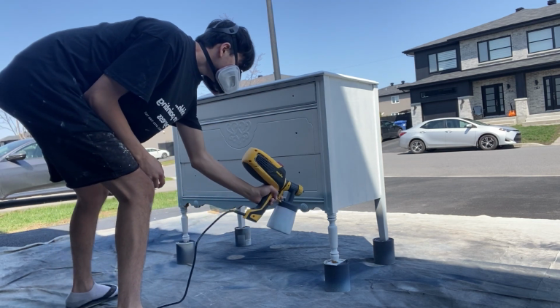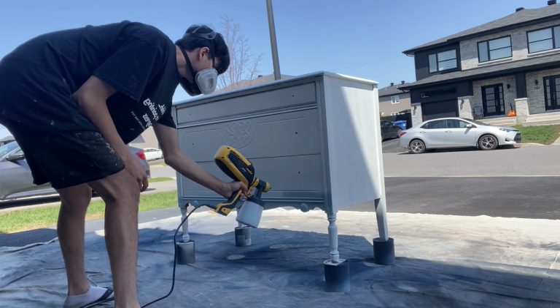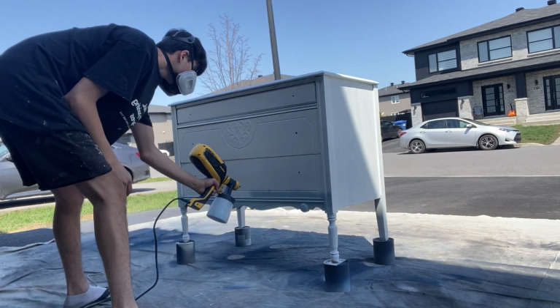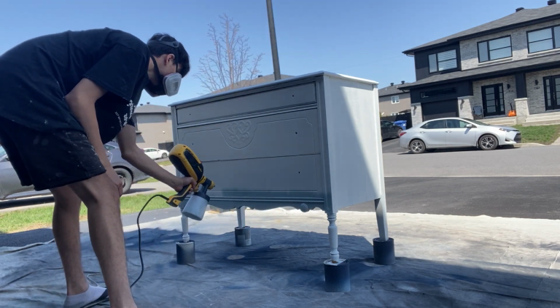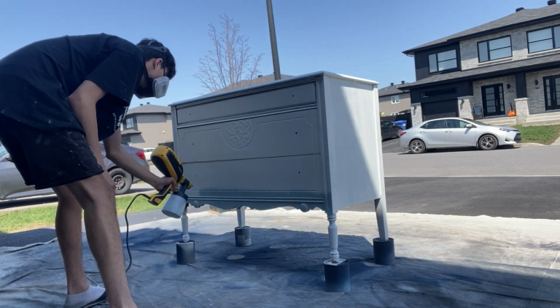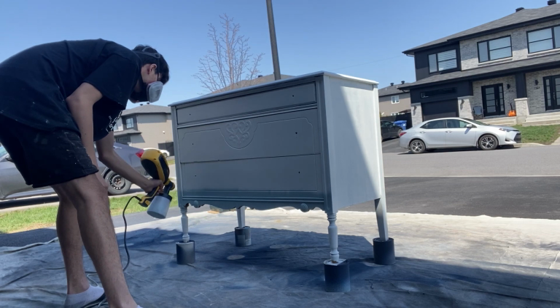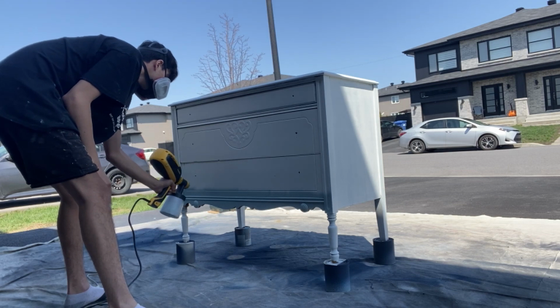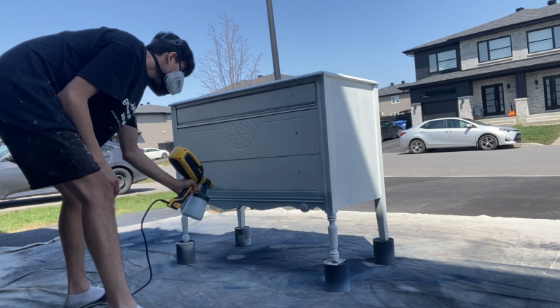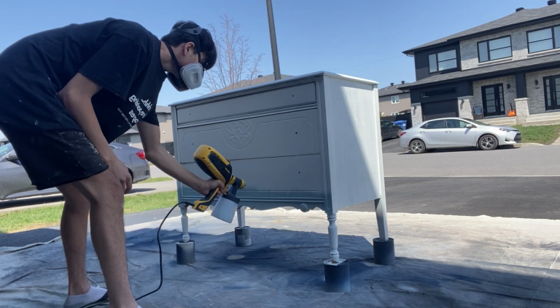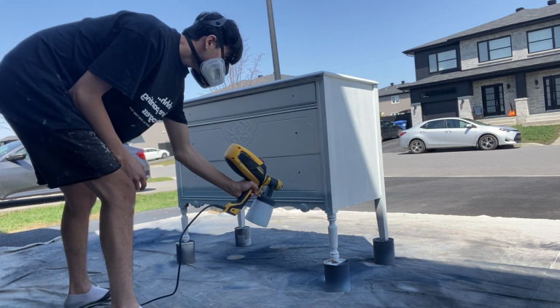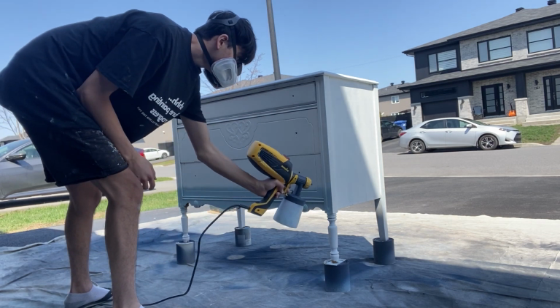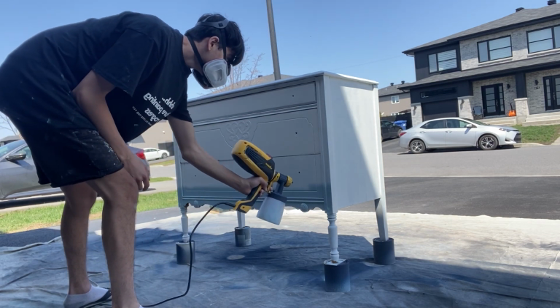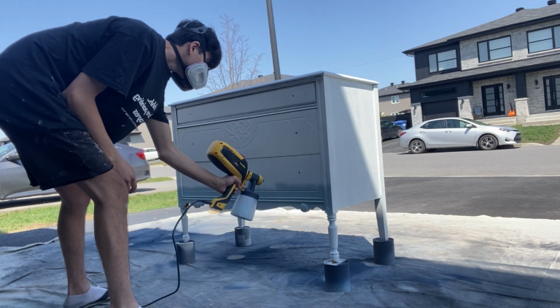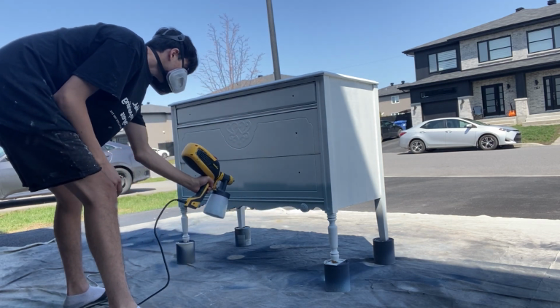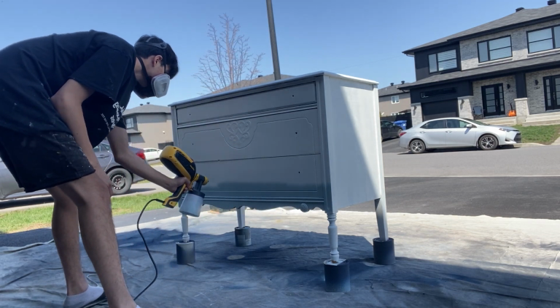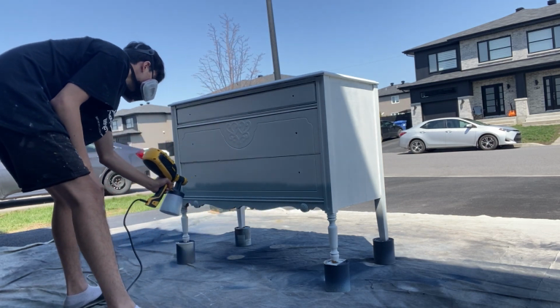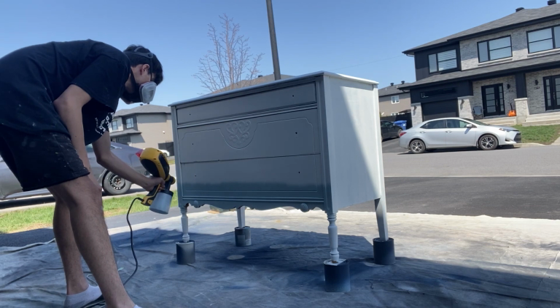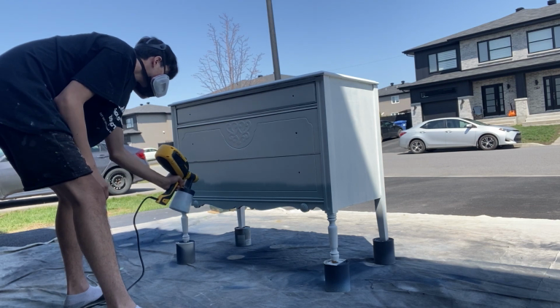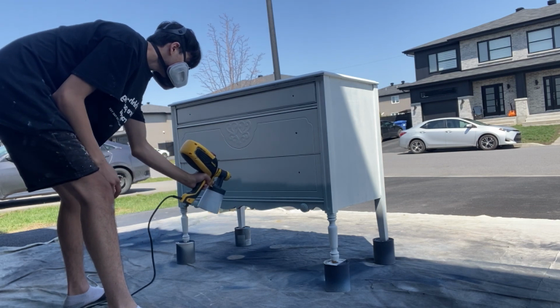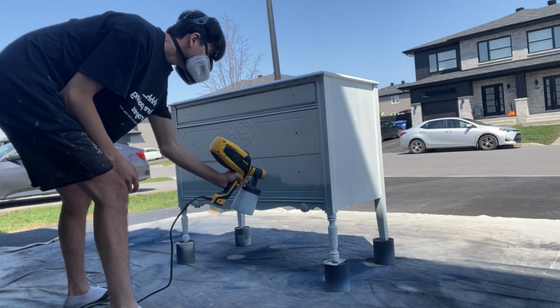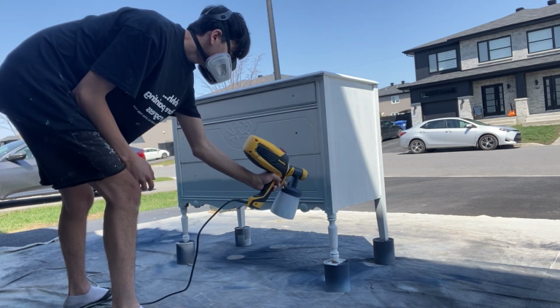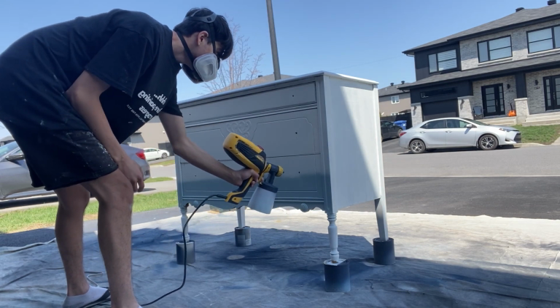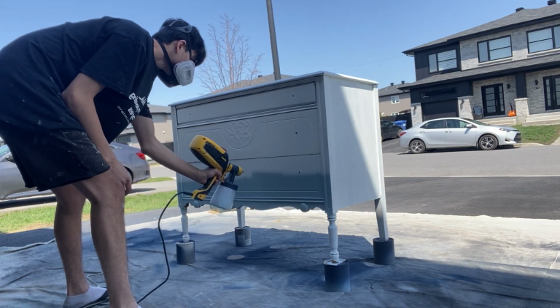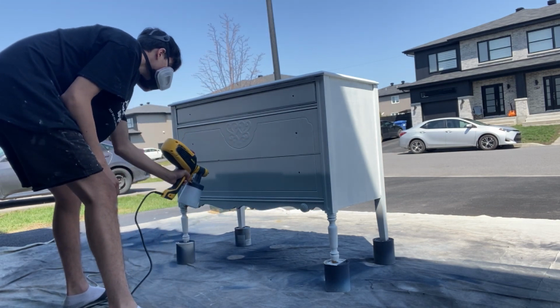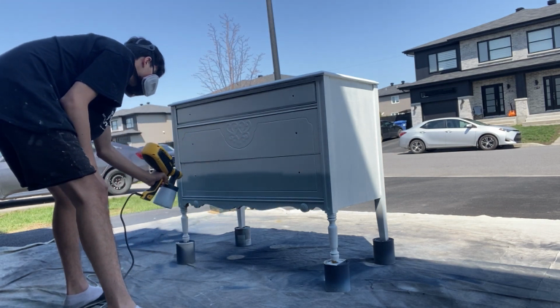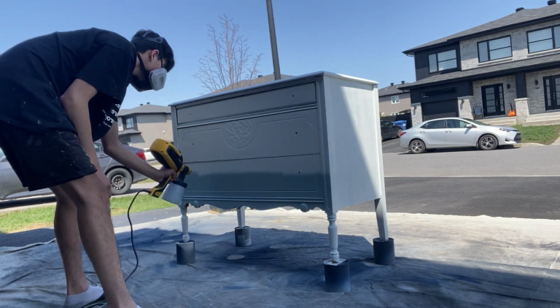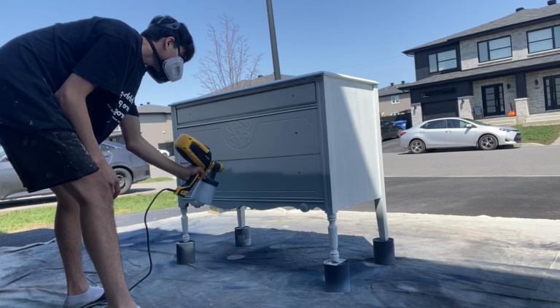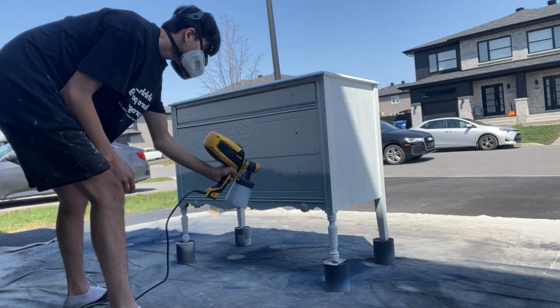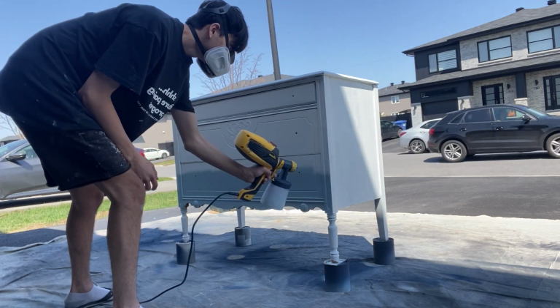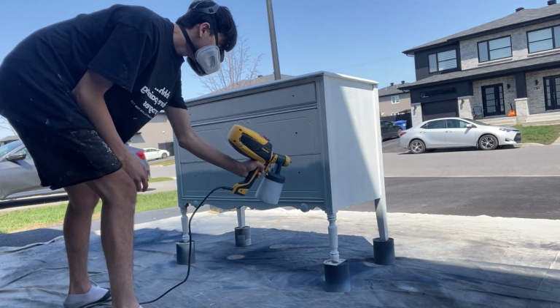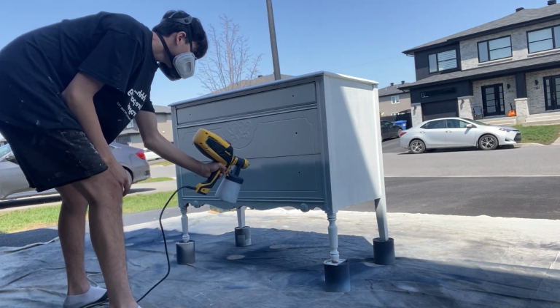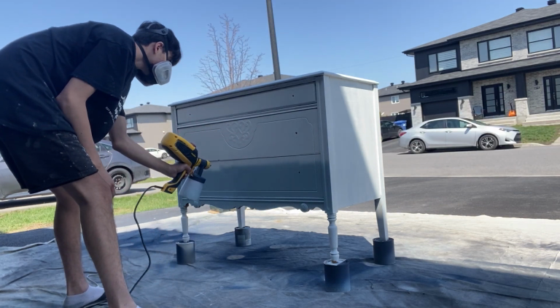Look at me using voice memos for the first time in the video. Anyway, if you see that I jumped into painting right away and didn't do any prep work — no, that's completely false. I wanted this video to just be about Country Chic Paint and Hocus Pocus, which you'll see later on.